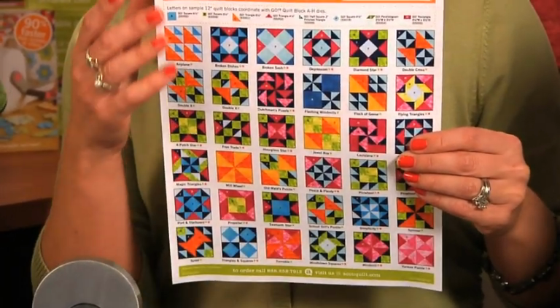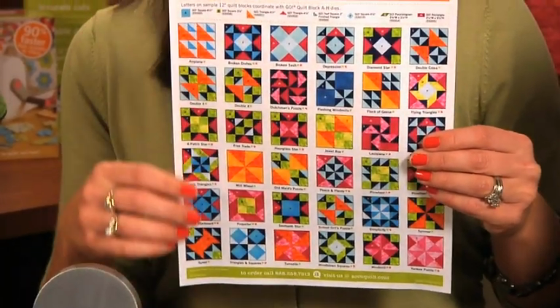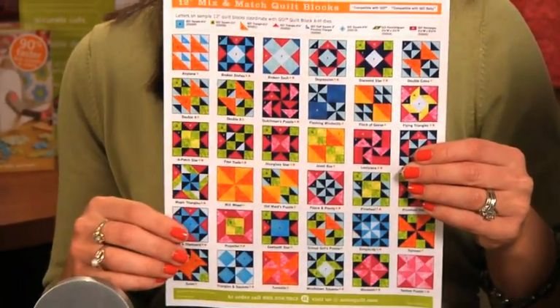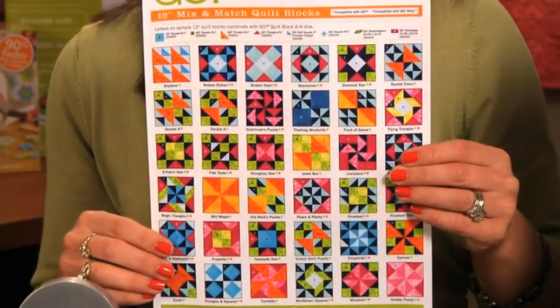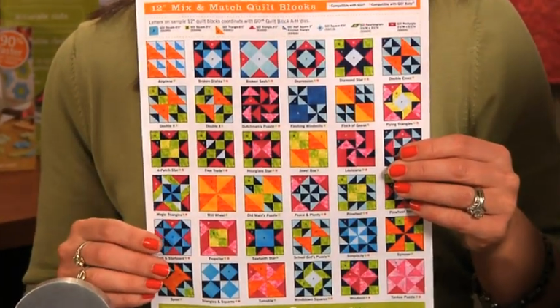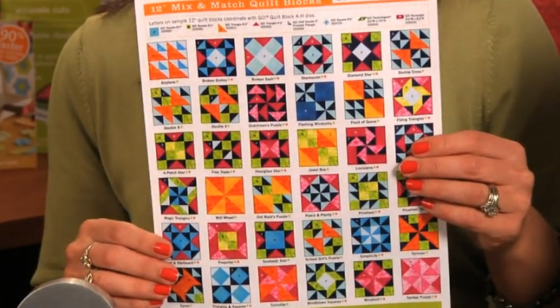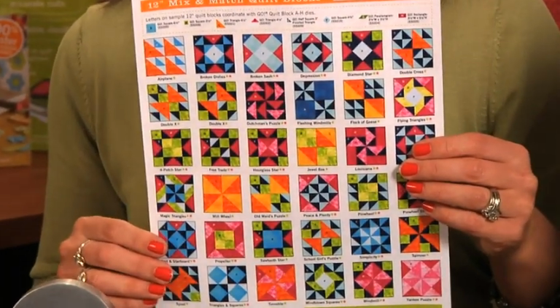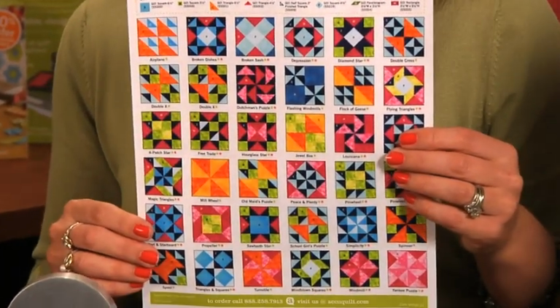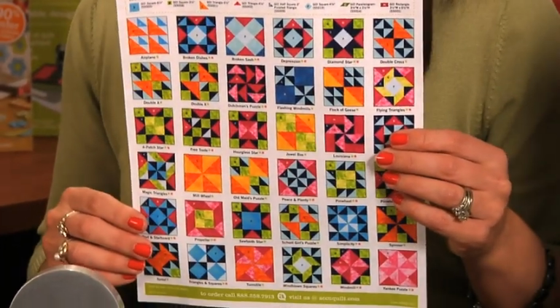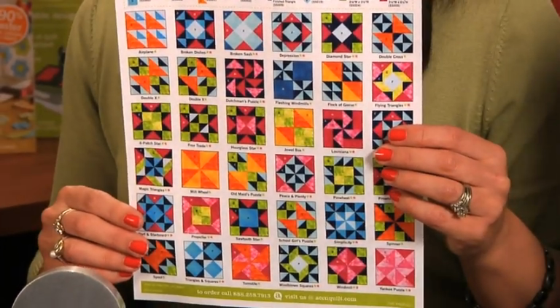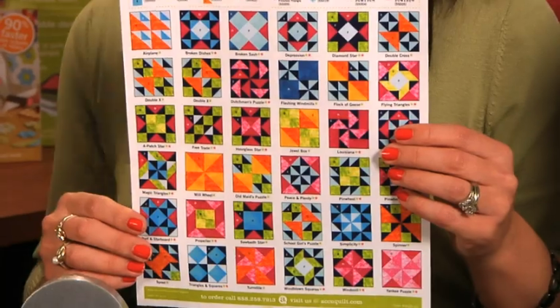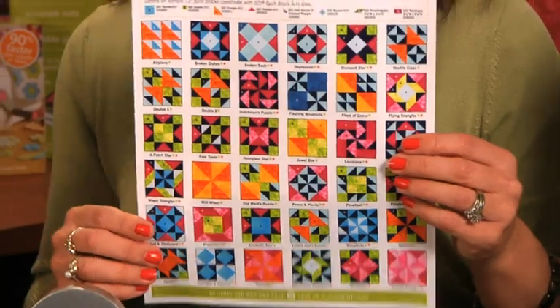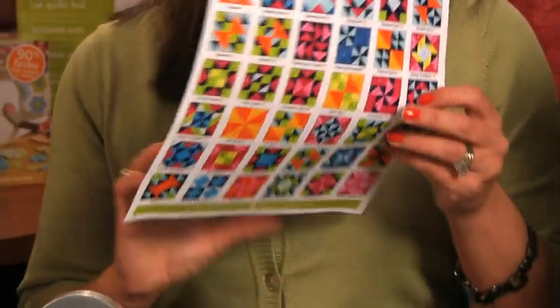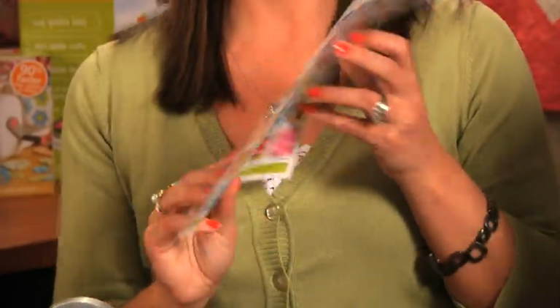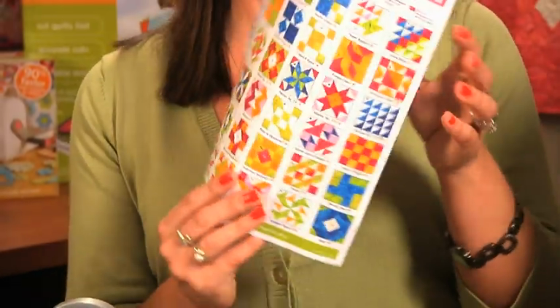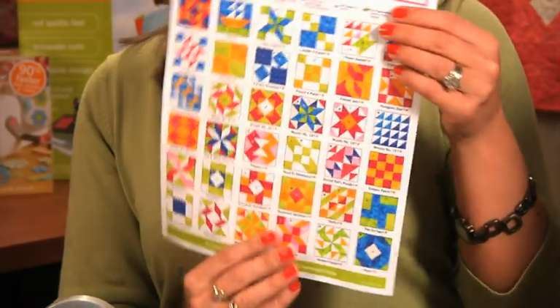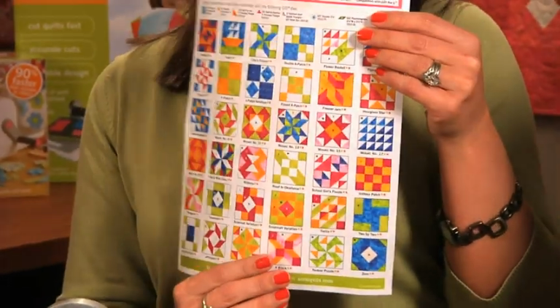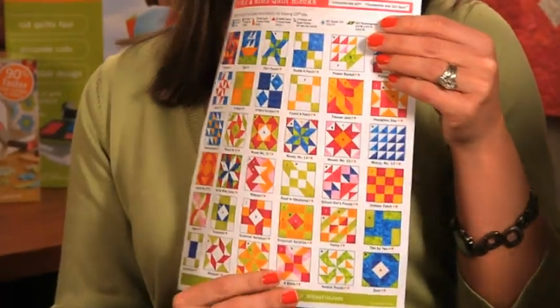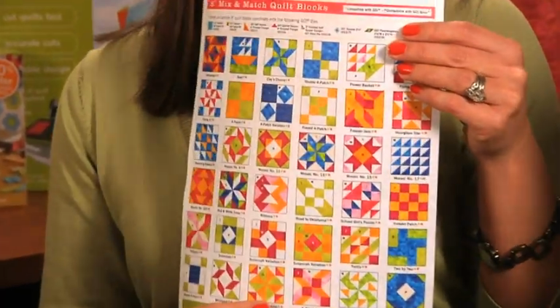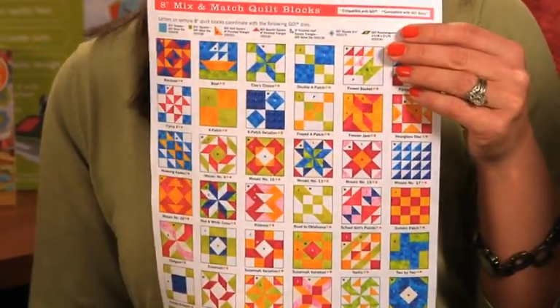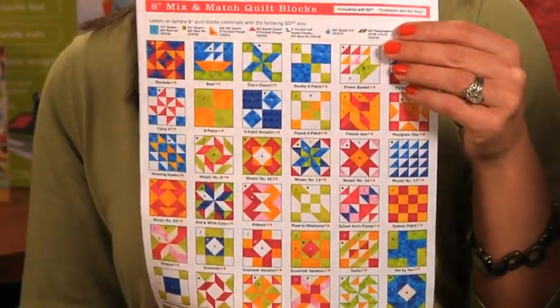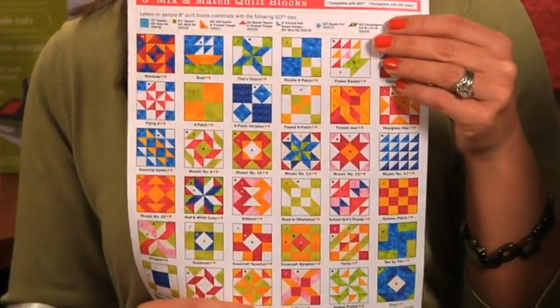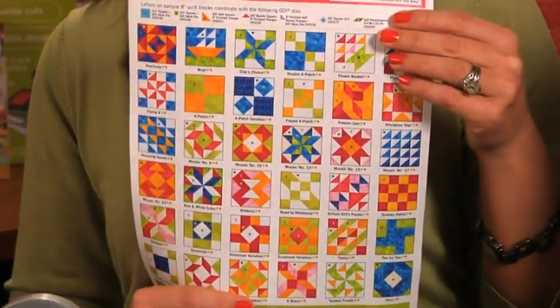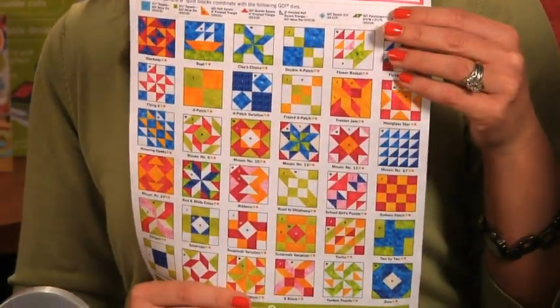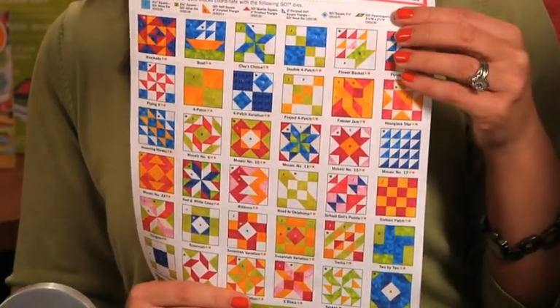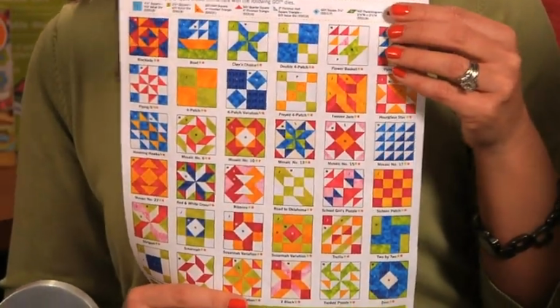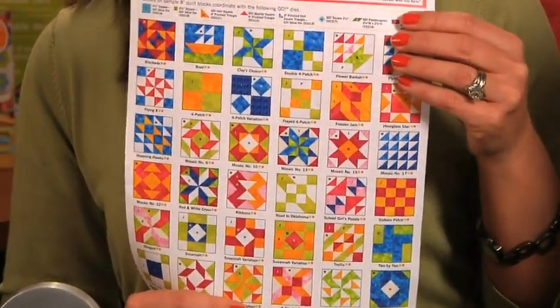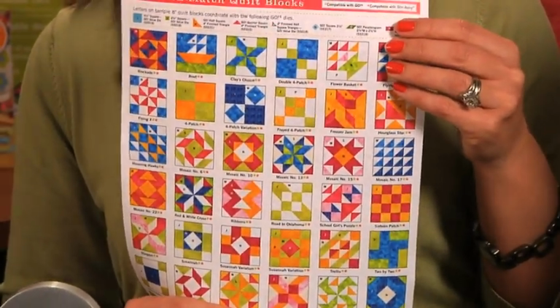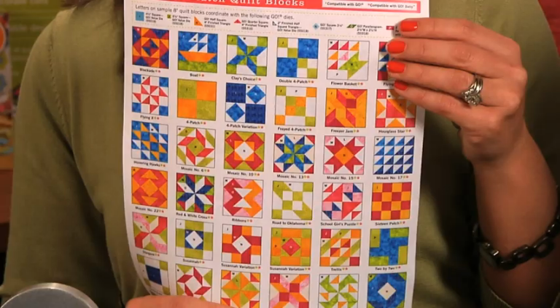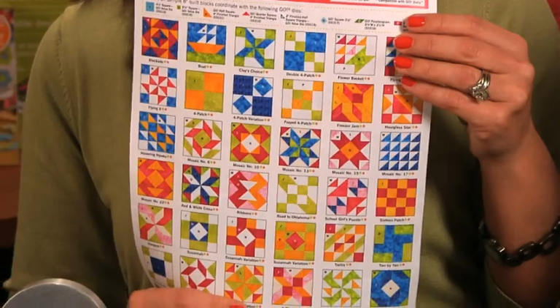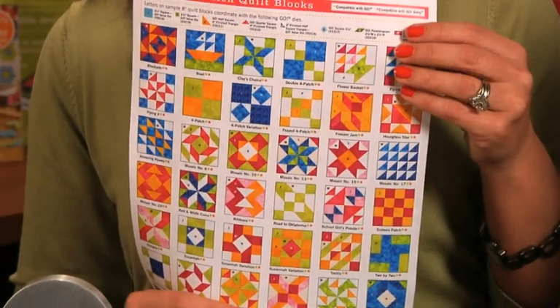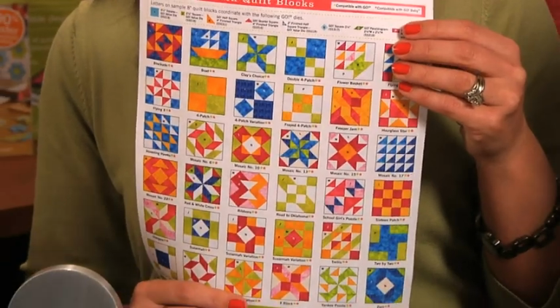As you can see here, we have 72 different combinations of our mix and match dies. So there are so many different combinations that you can make.